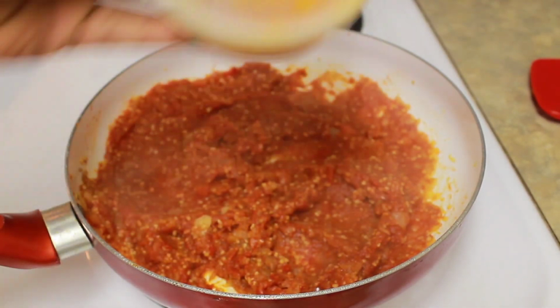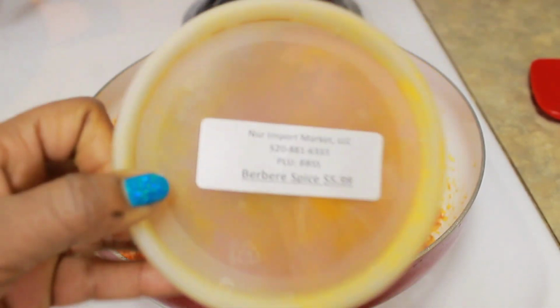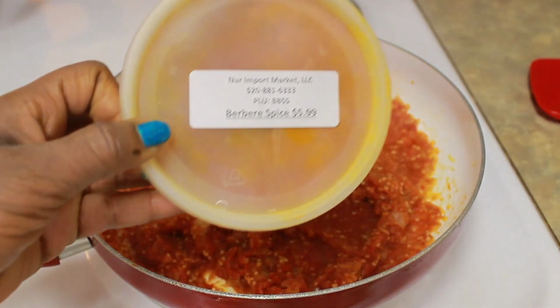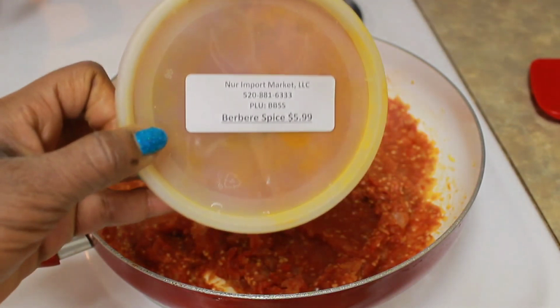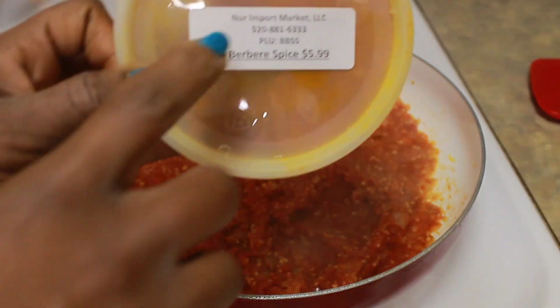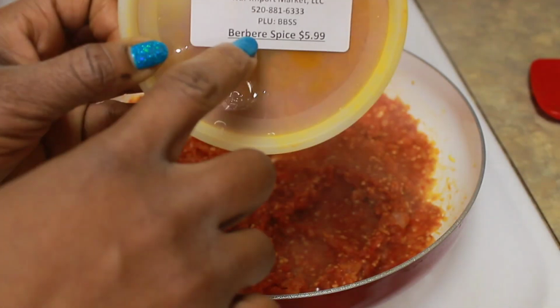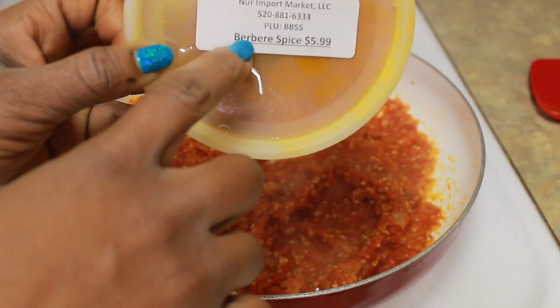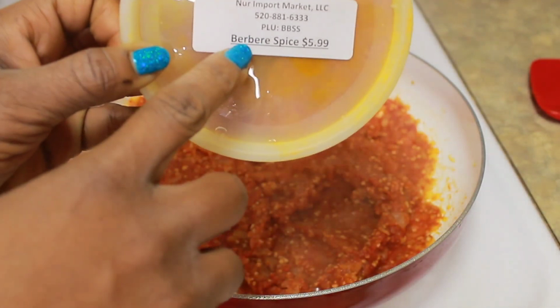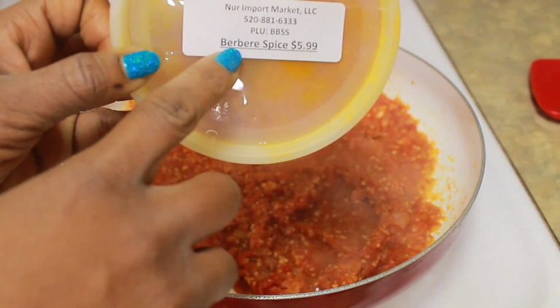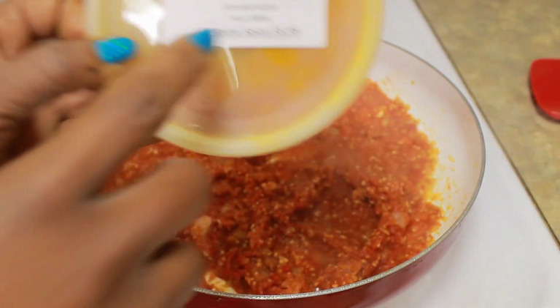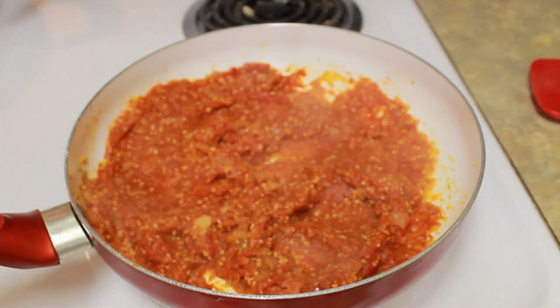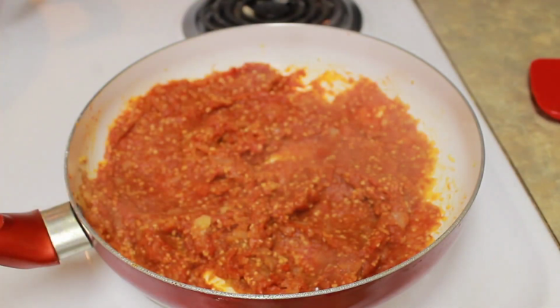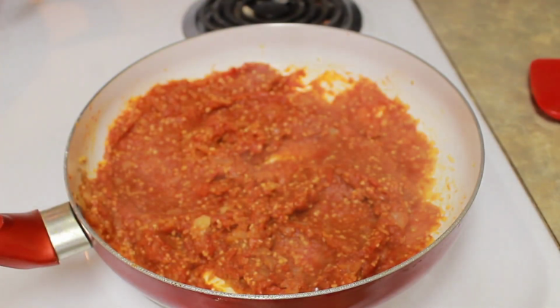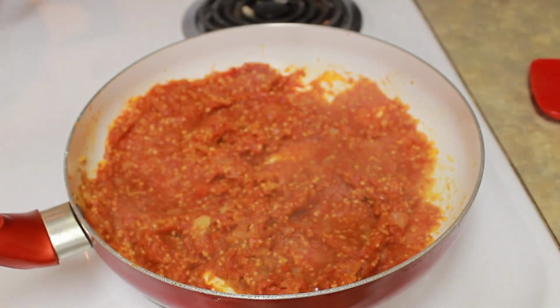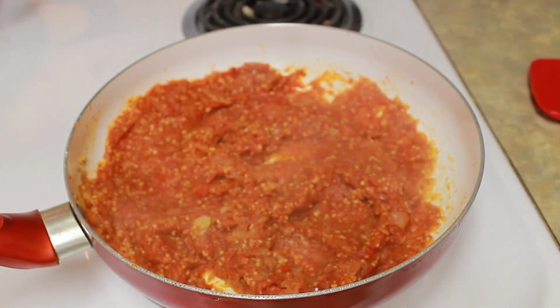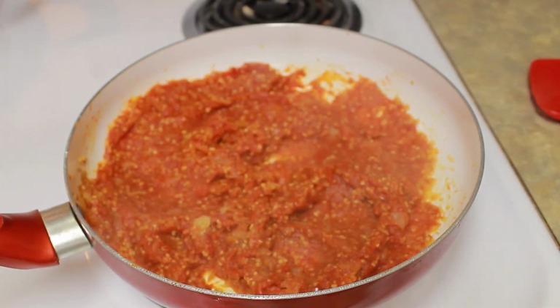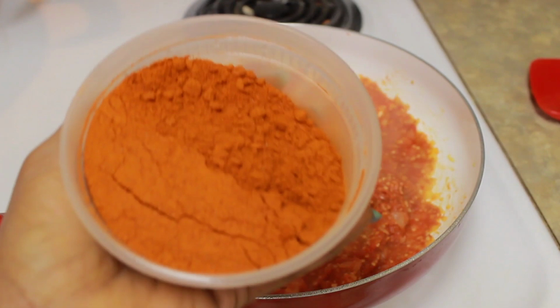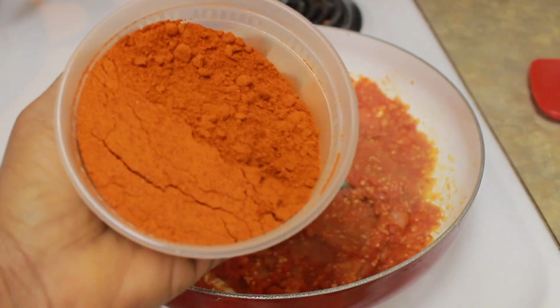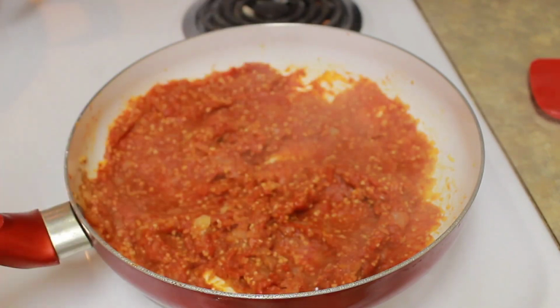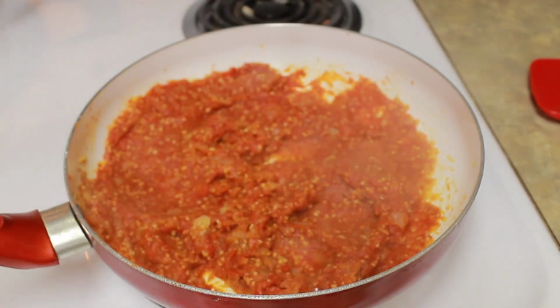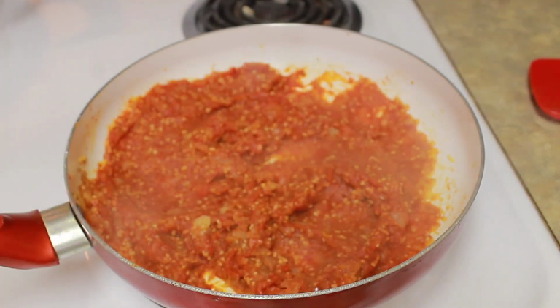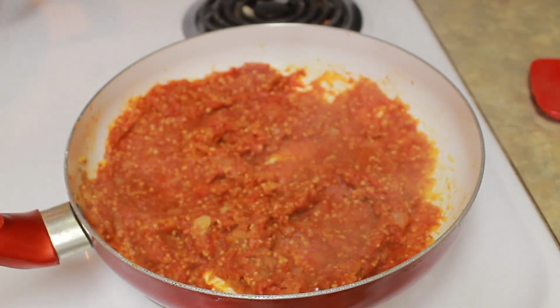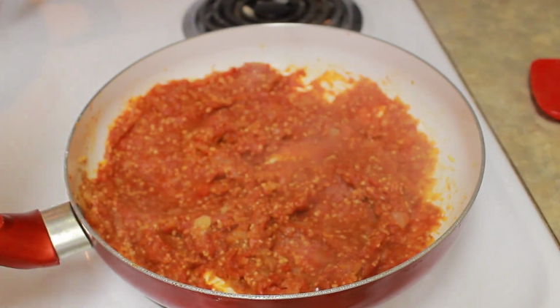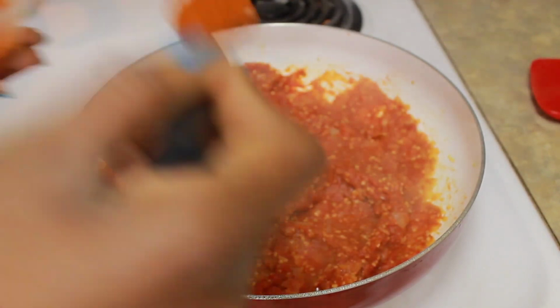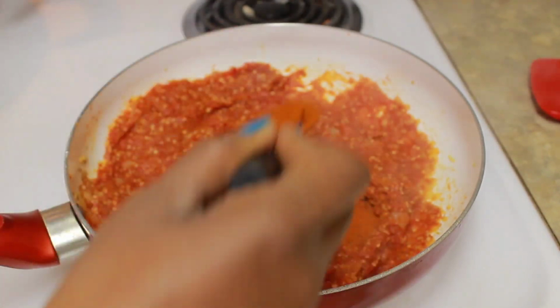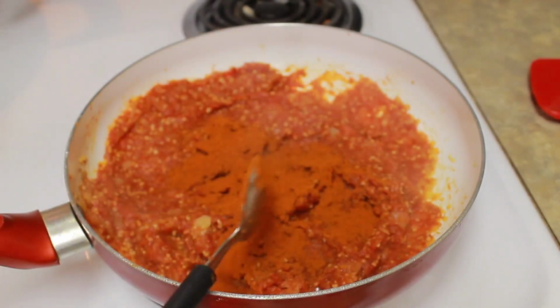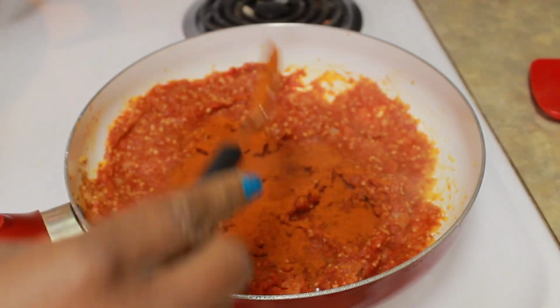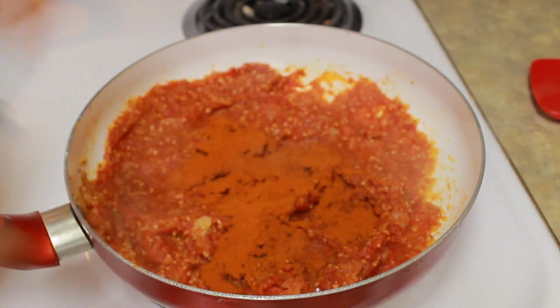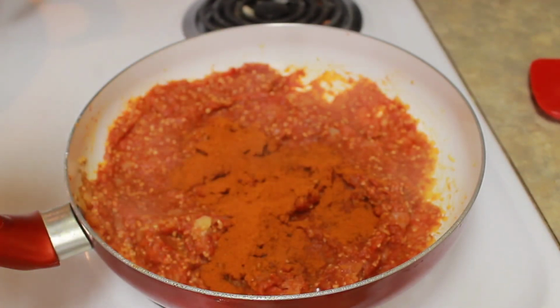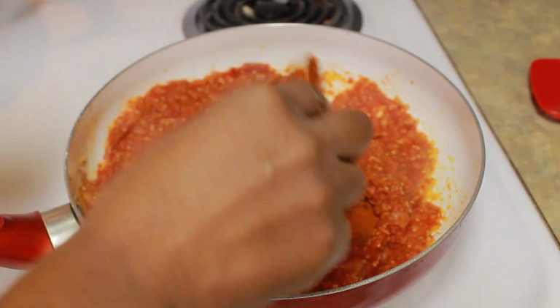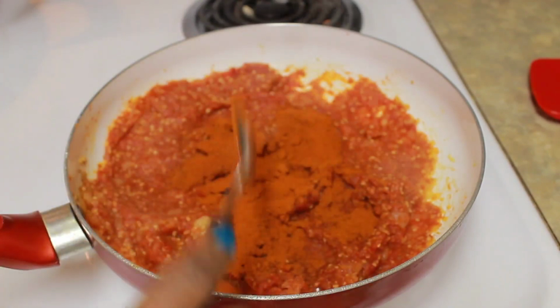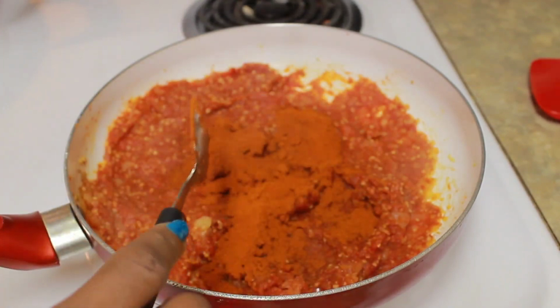Now this is the spice that makes the dish — berbere — a blend of powdered spices including chili peppers used in Ethiopian cuisines.